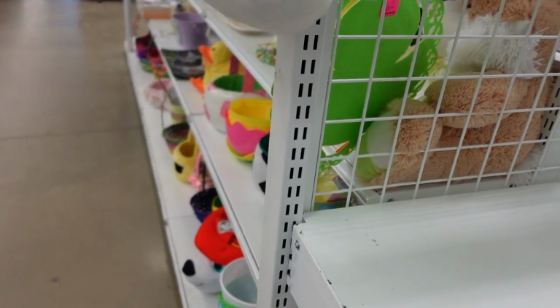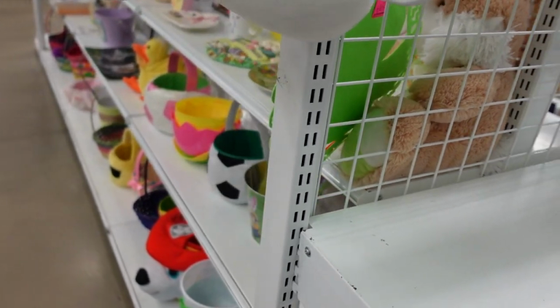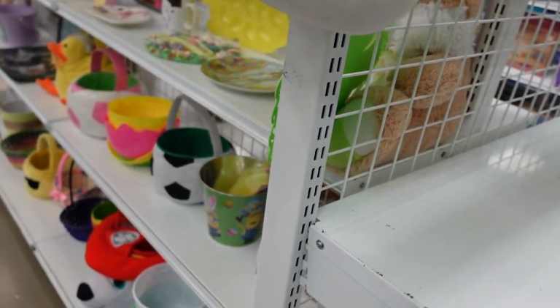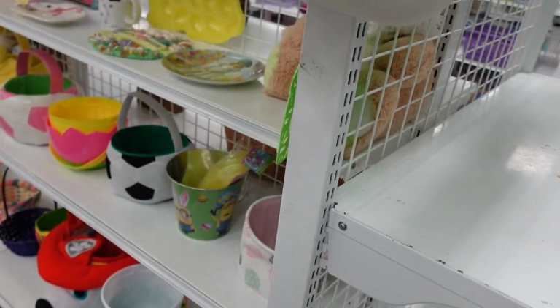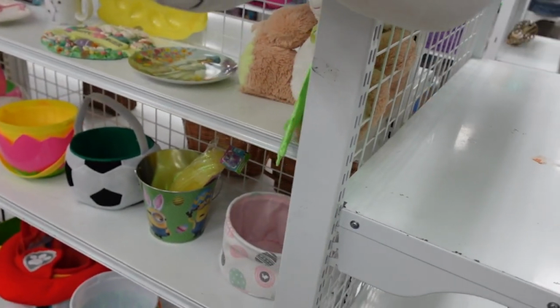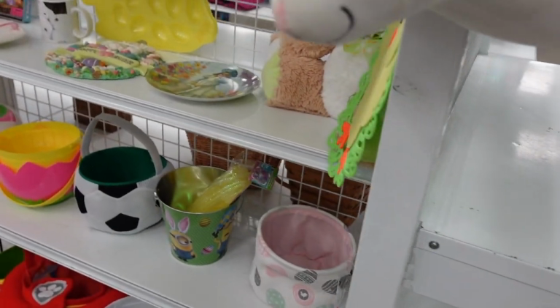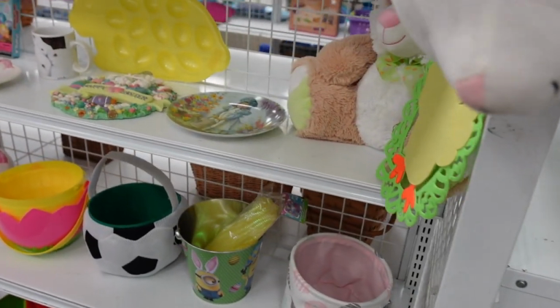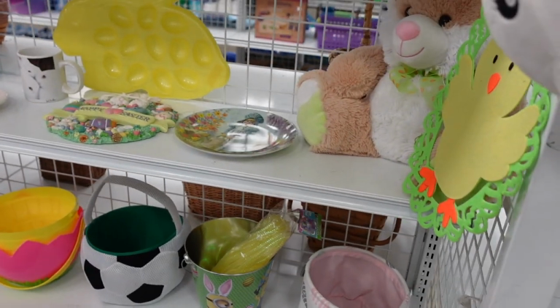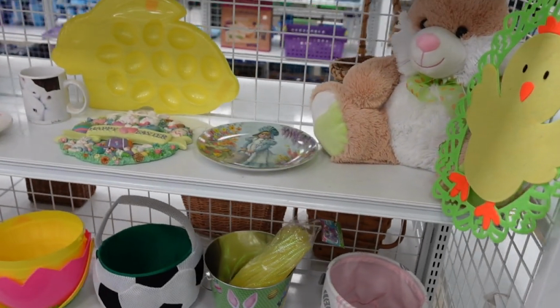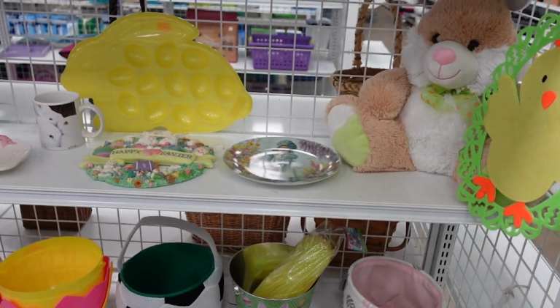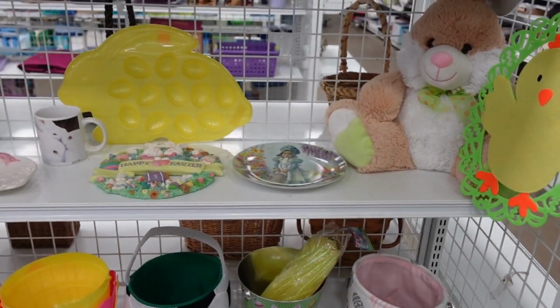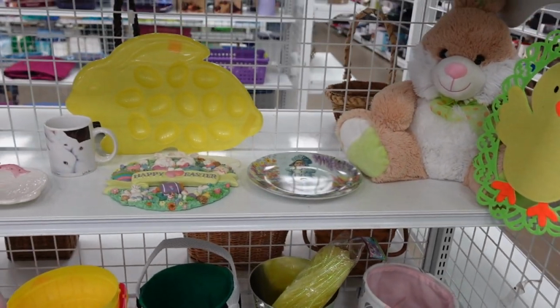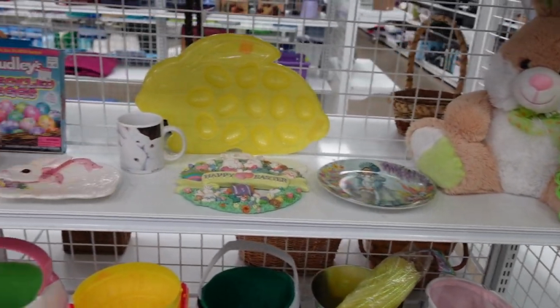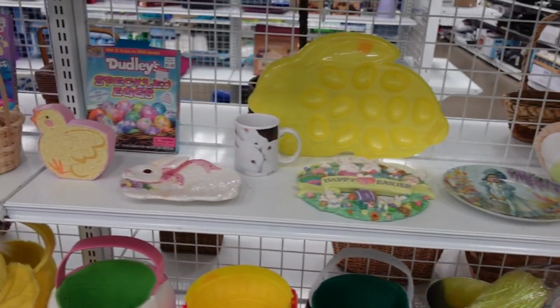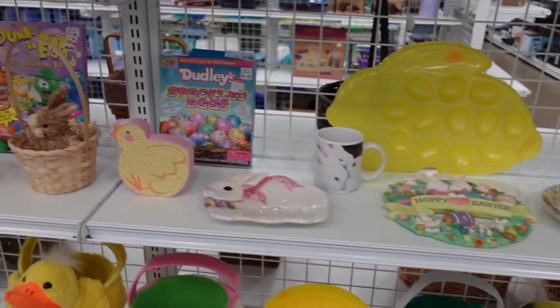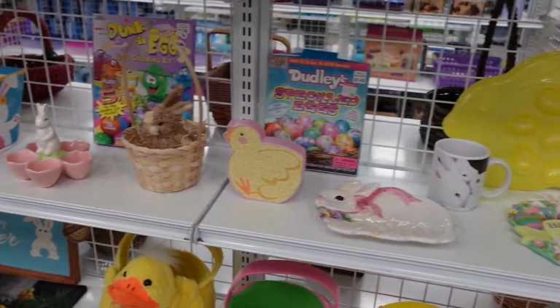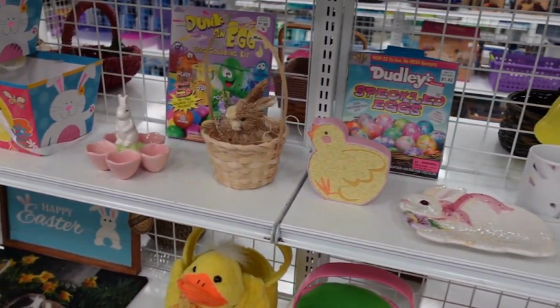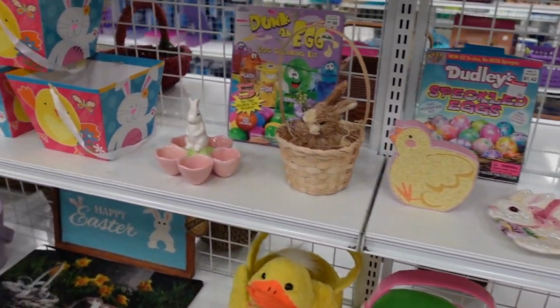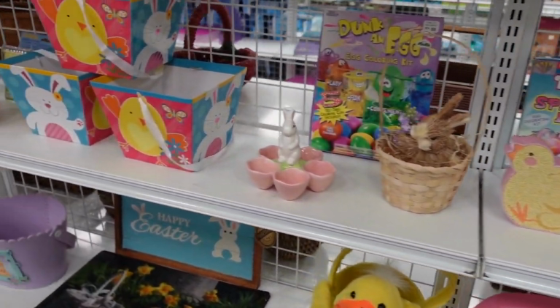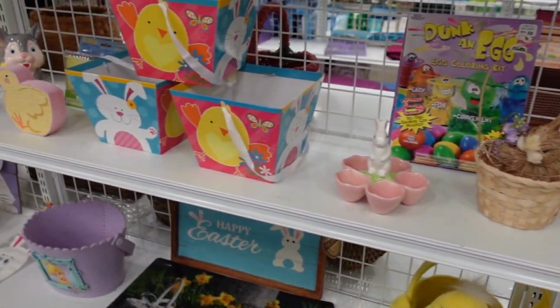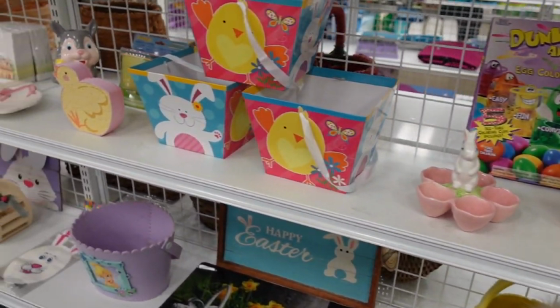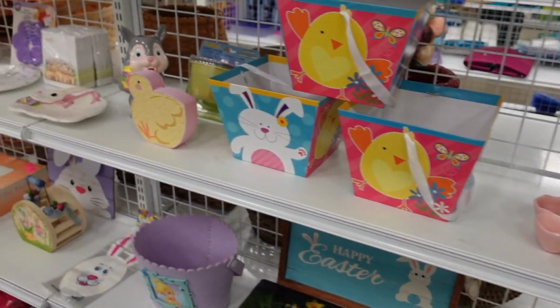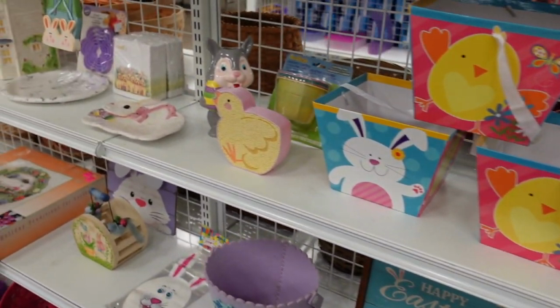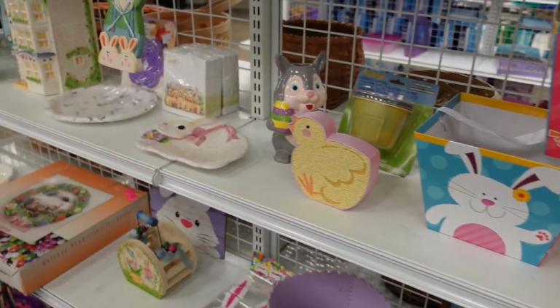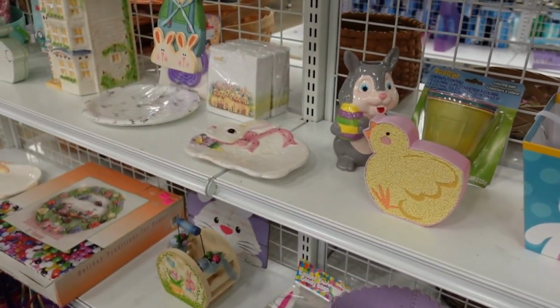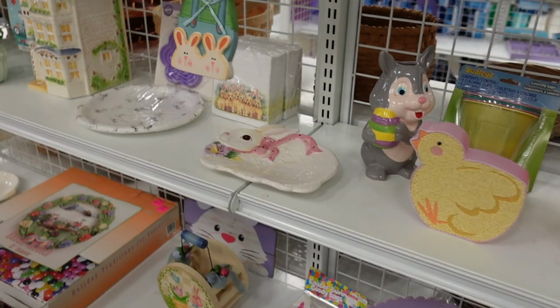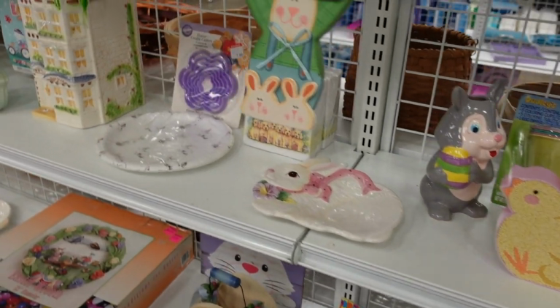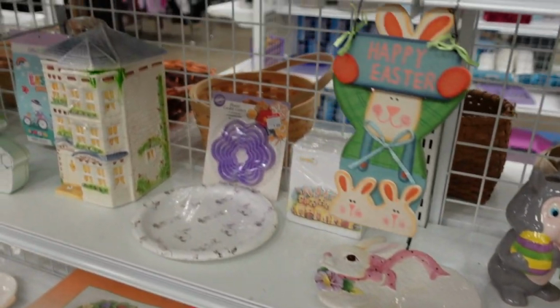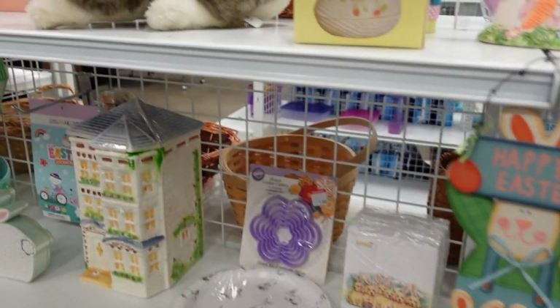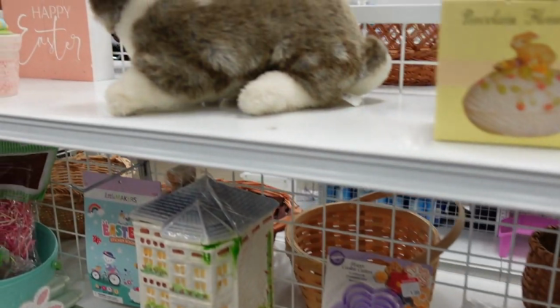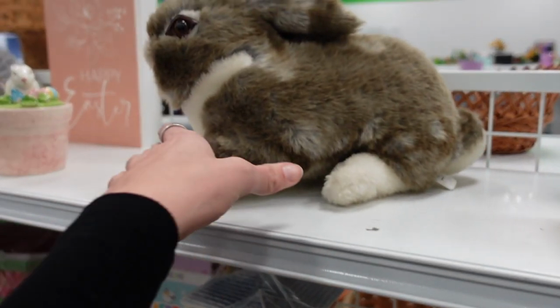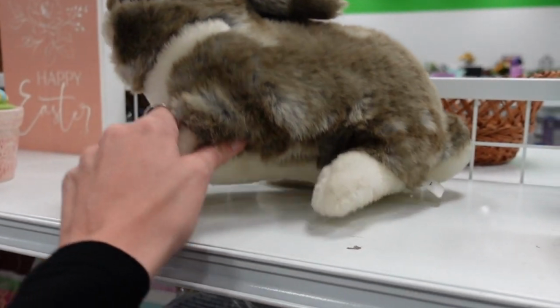They've got all of their Easter stuff out now — it's replaced the Christmas — but it's nothing like the Easter video that will go down in history. This bunny was adorable.